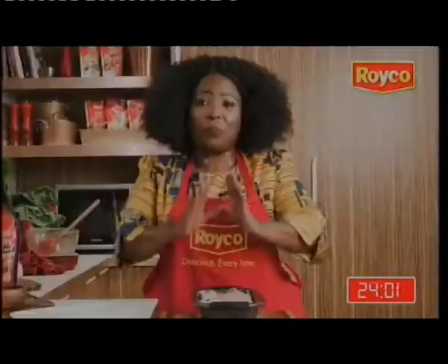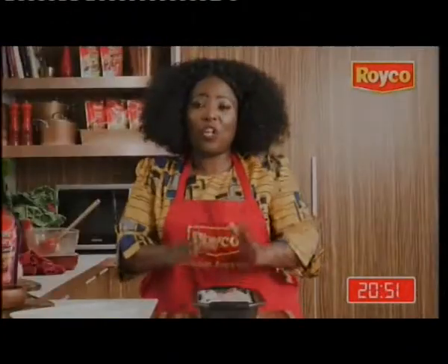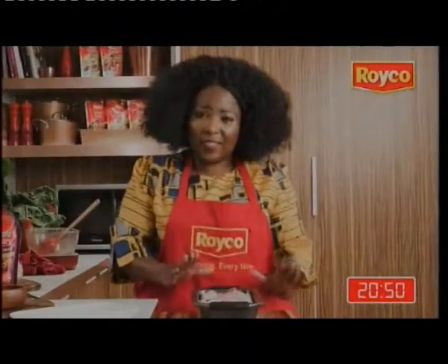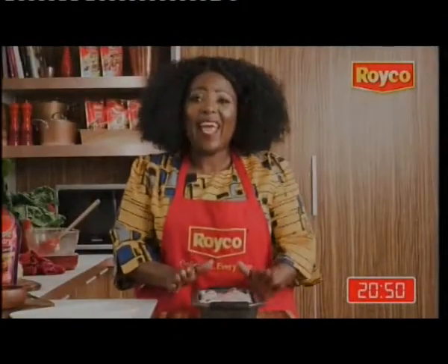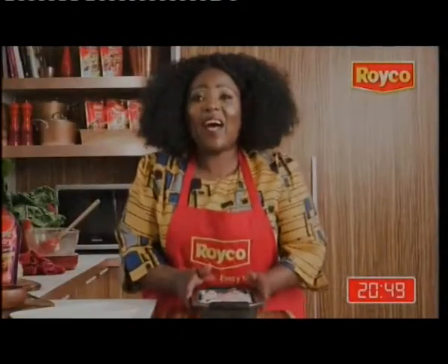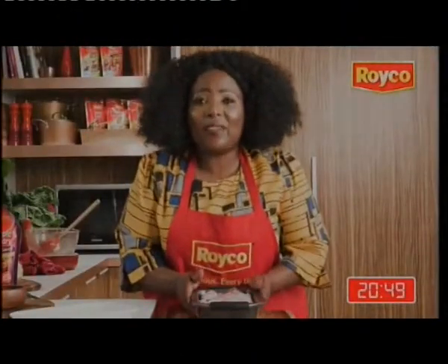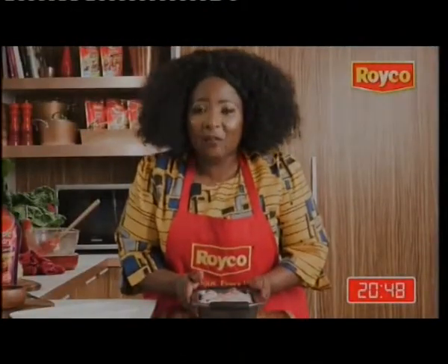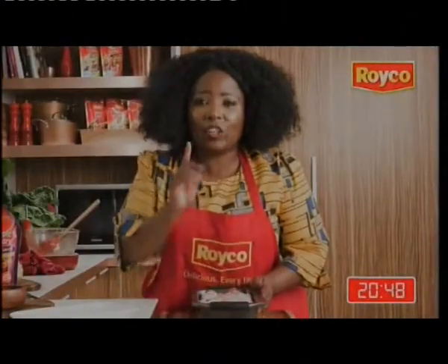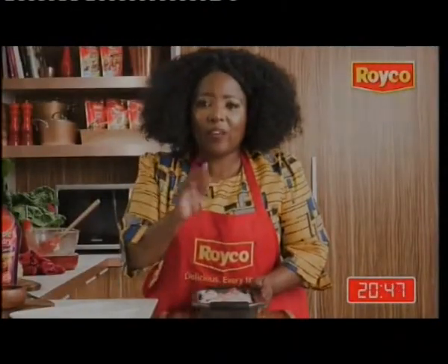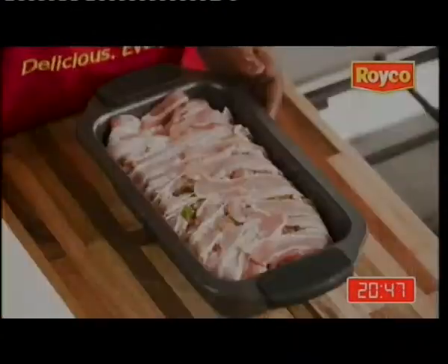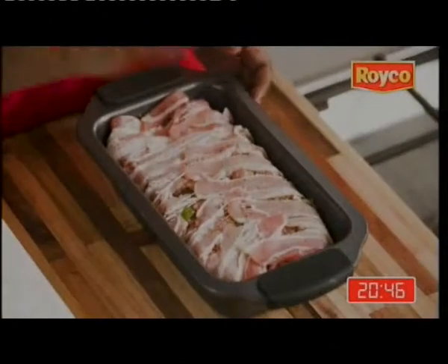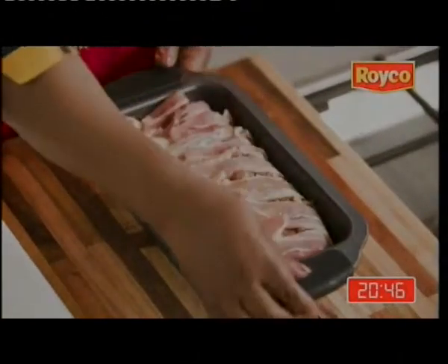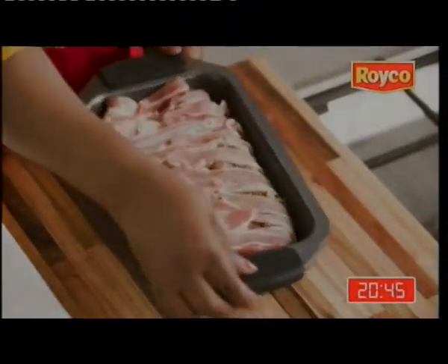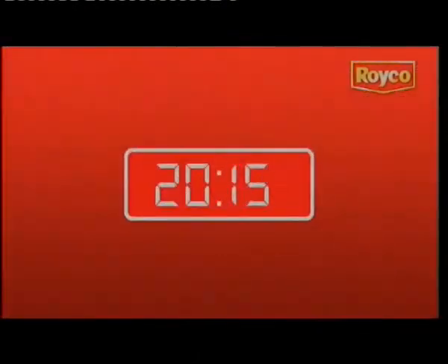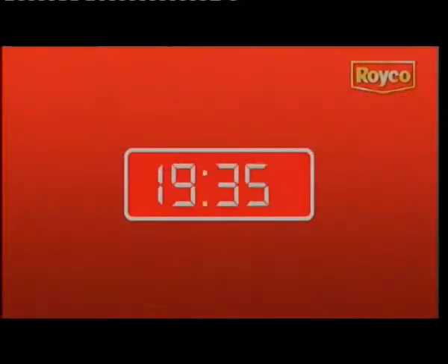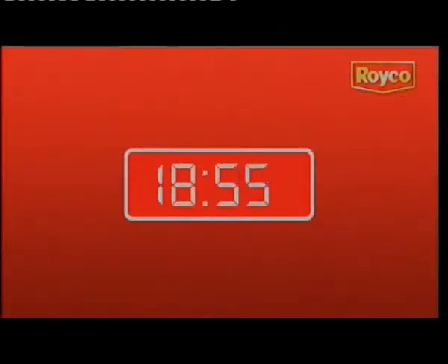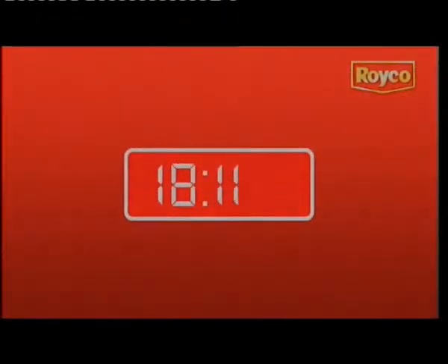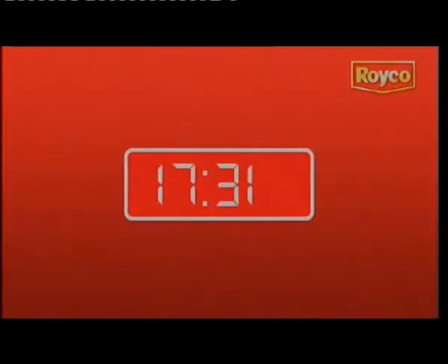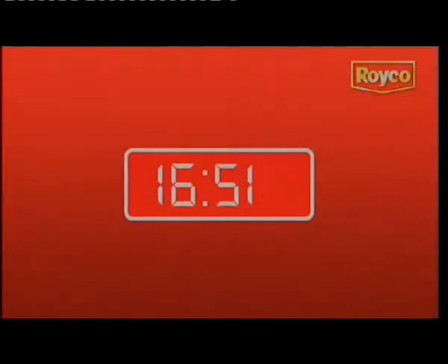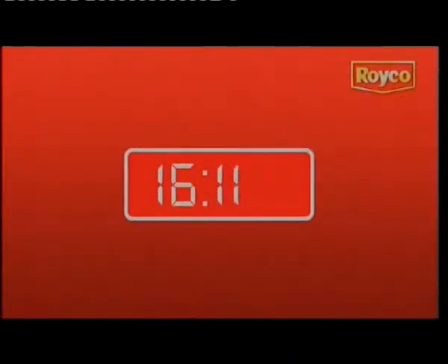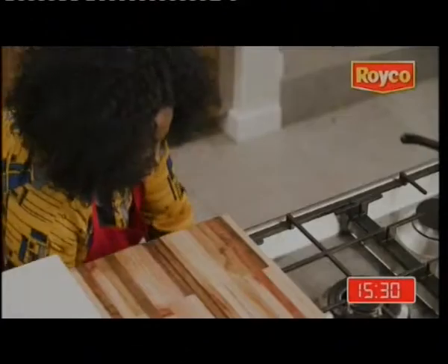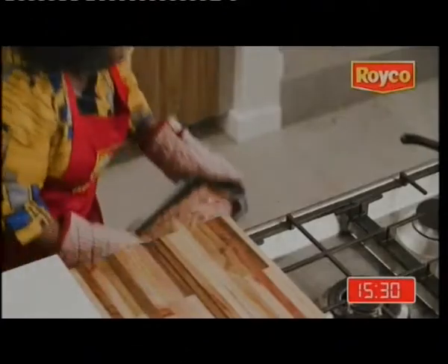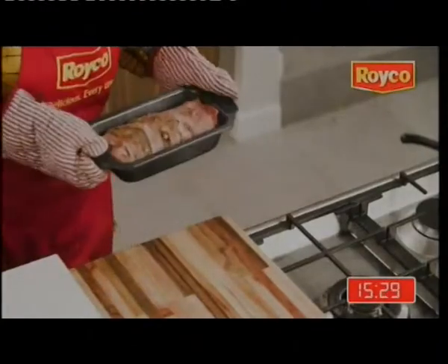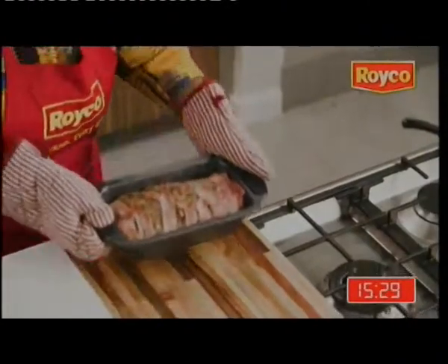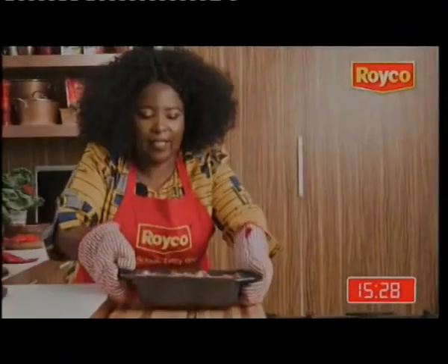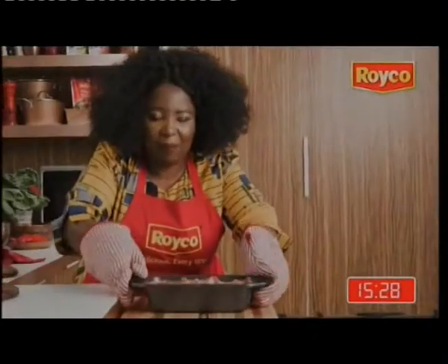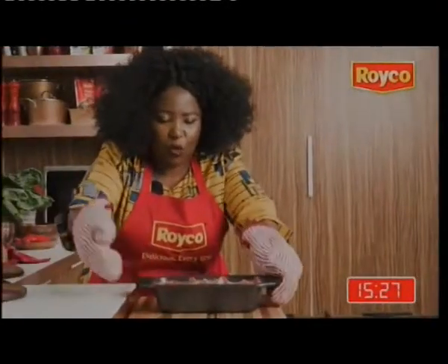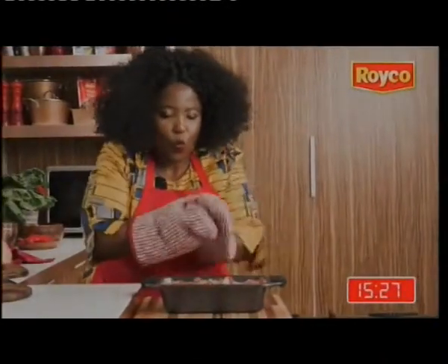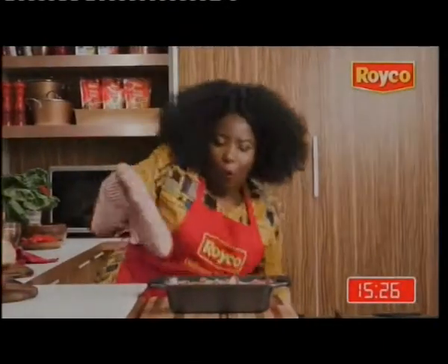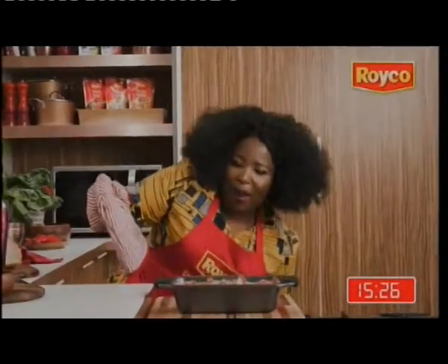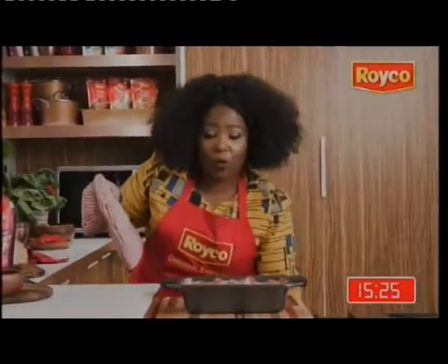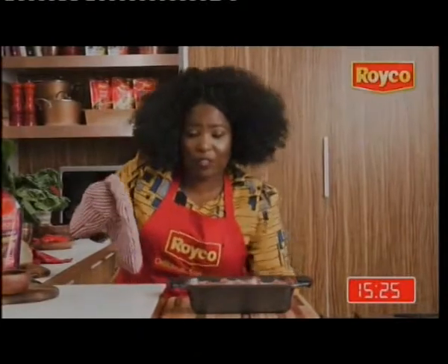Put your loaf tin in the oven for 10 minutes at 200 degrees. Oh, look at that — that's yummy. Mouth-watering.